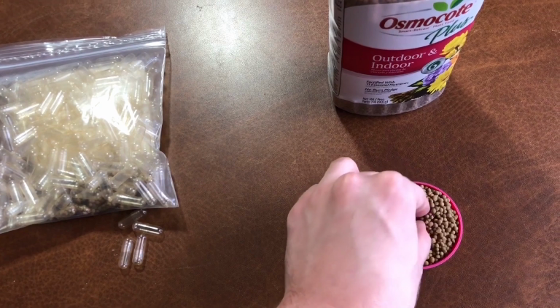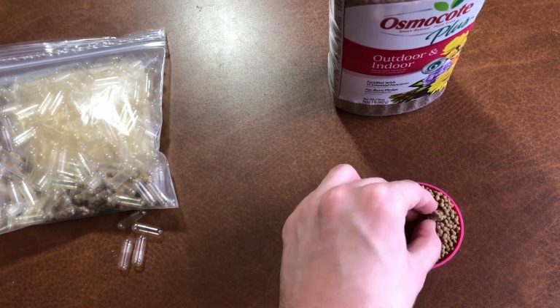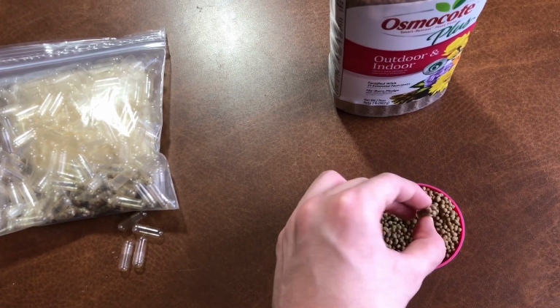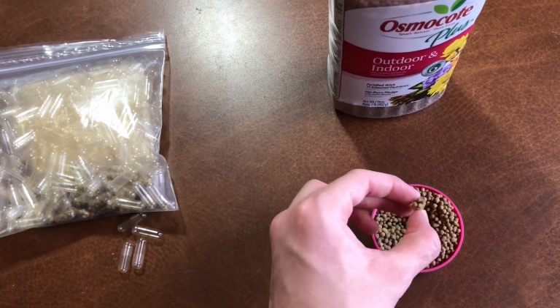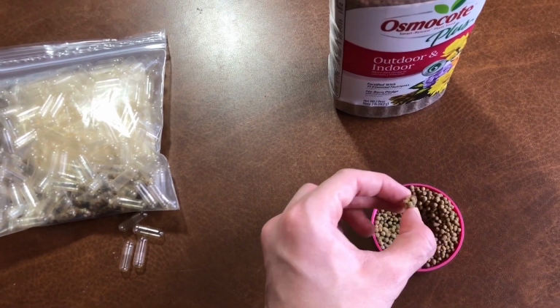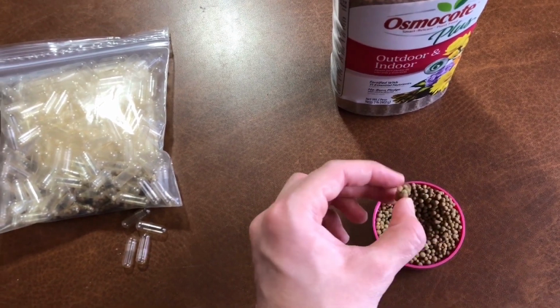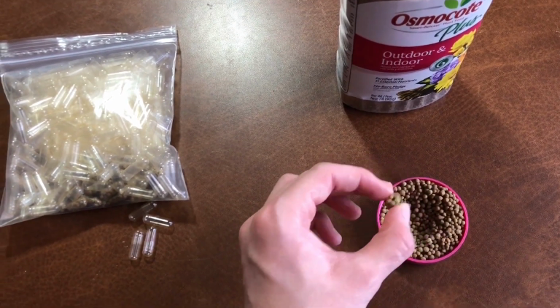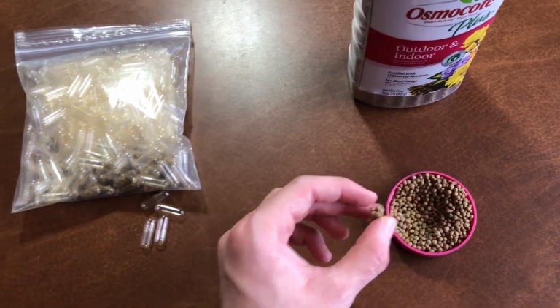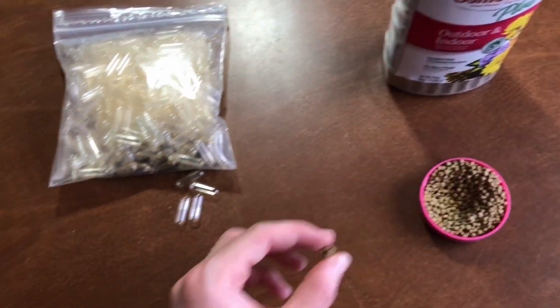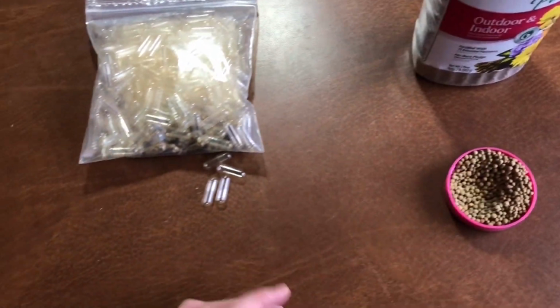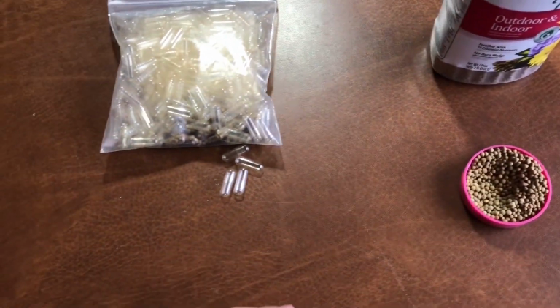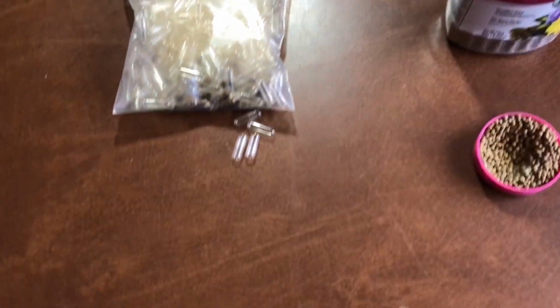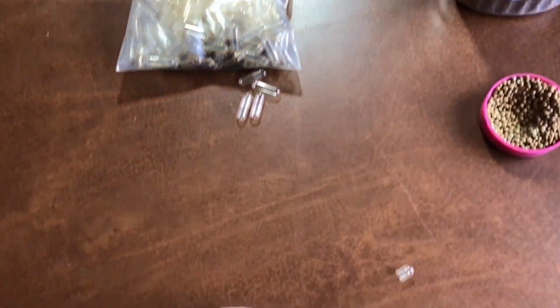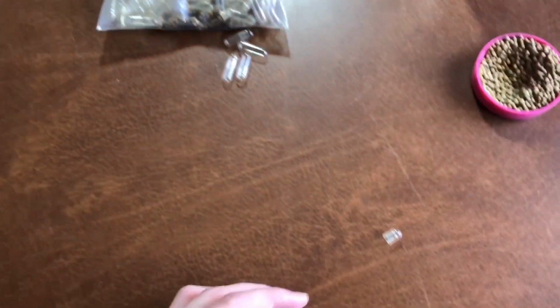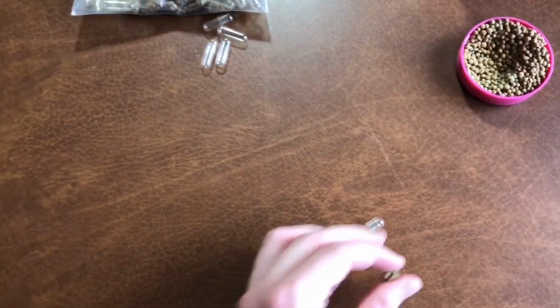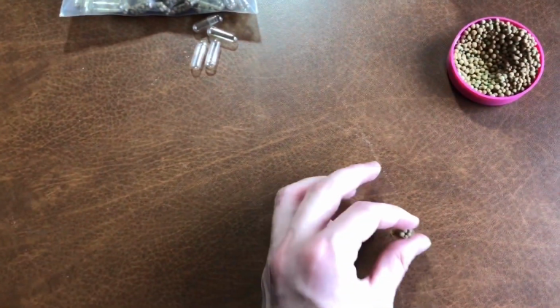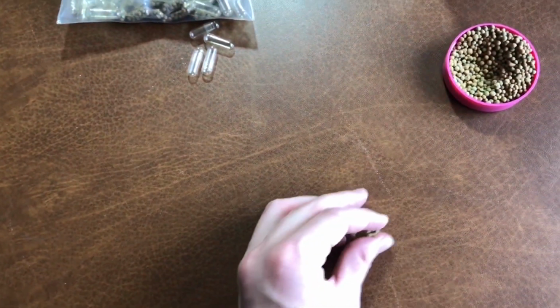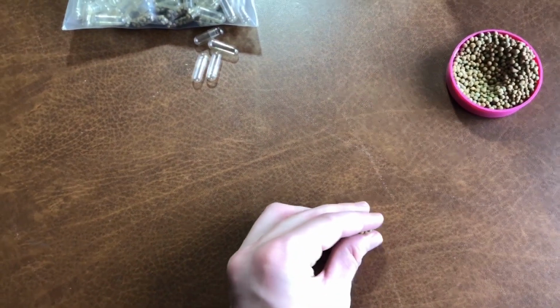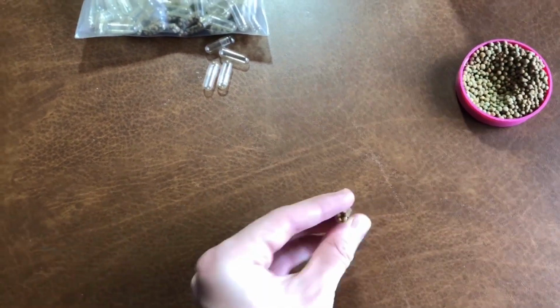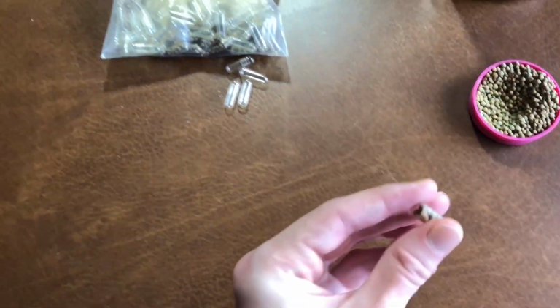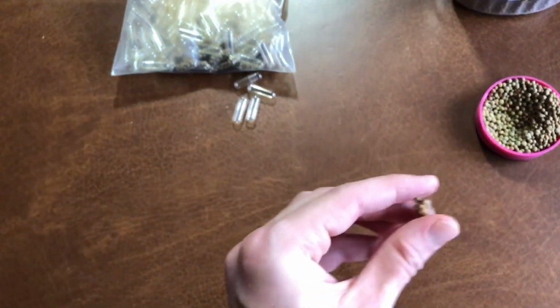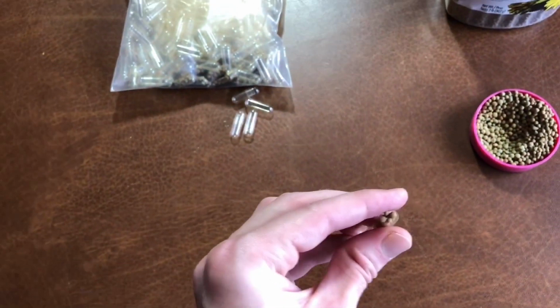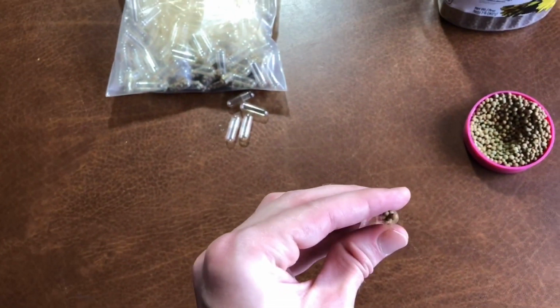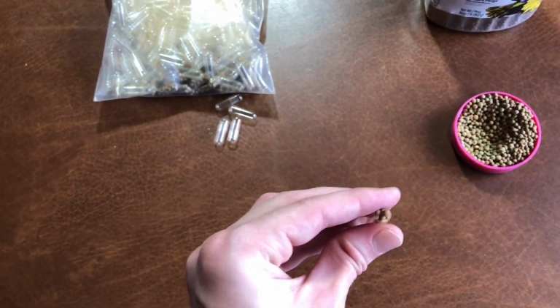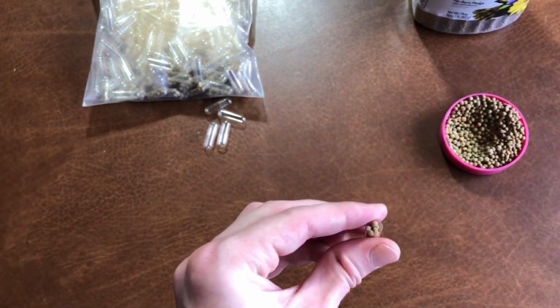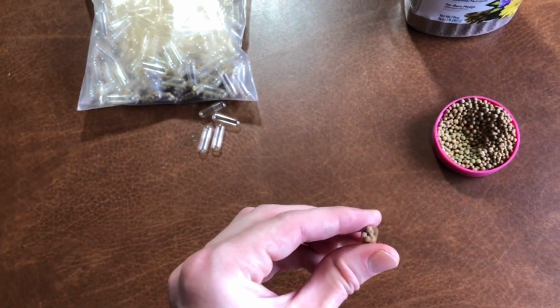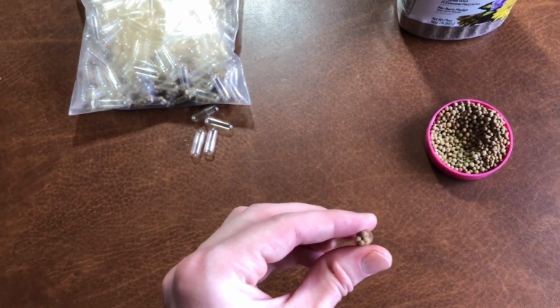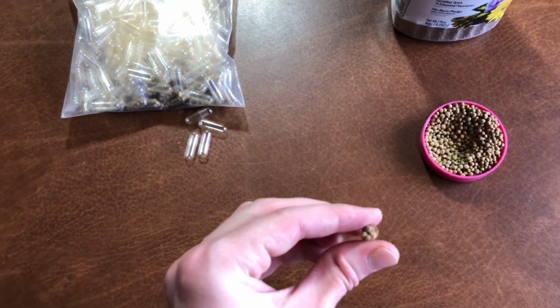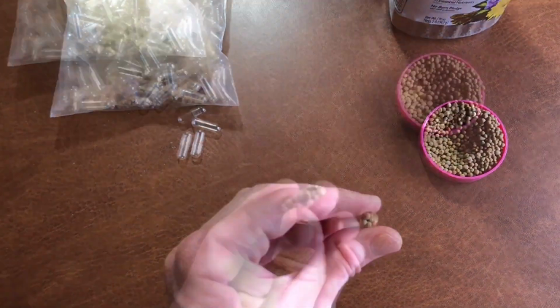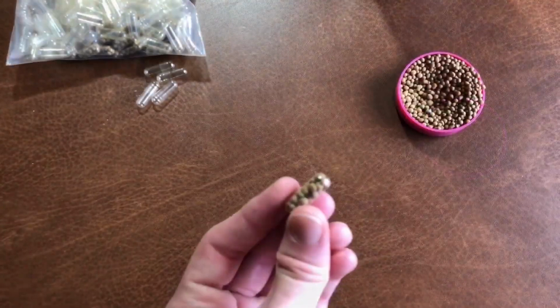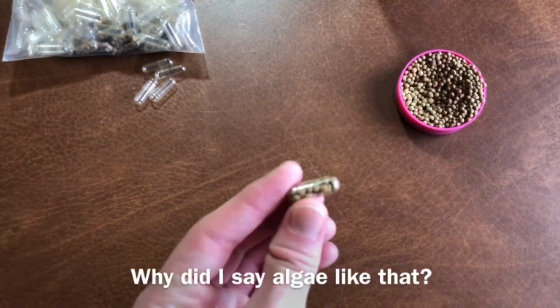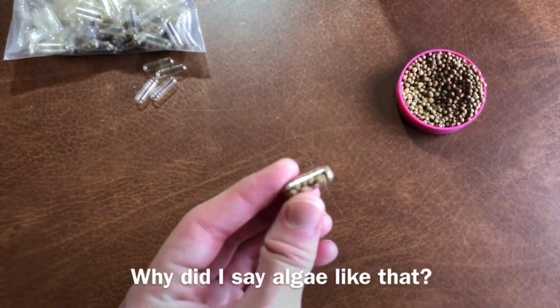In order to use your DIY root tab, simply place them as deep down into the substrate as you possibly can. This will prevent nutrients from leaching out into the water column, potentially causing an algae bloom.